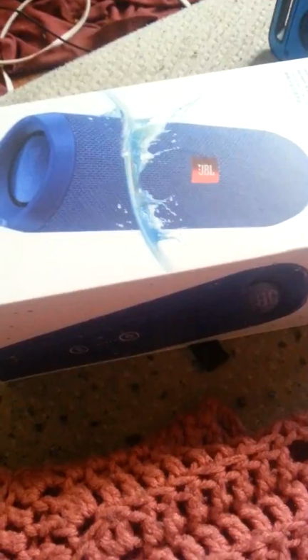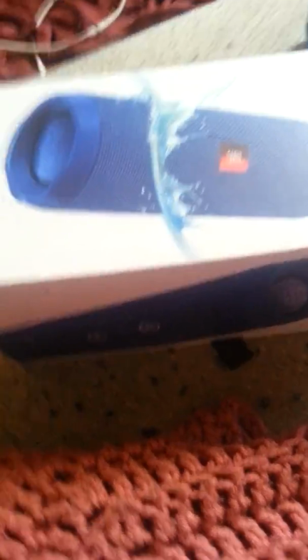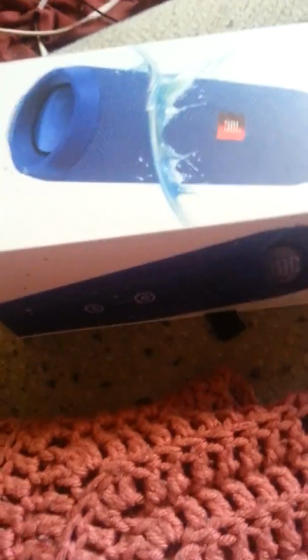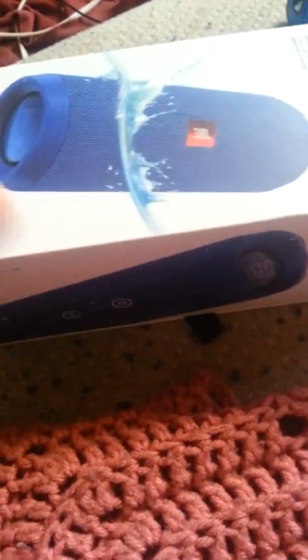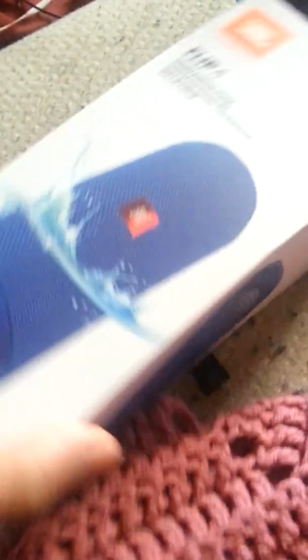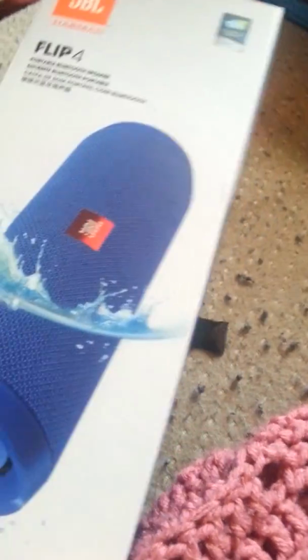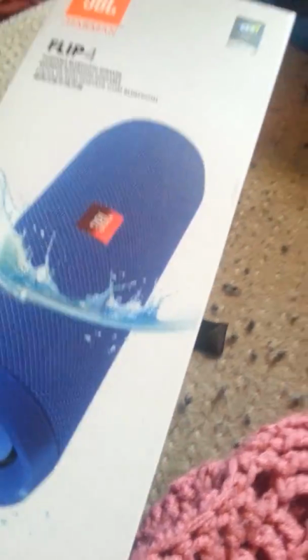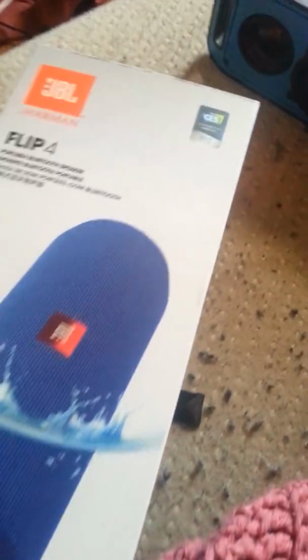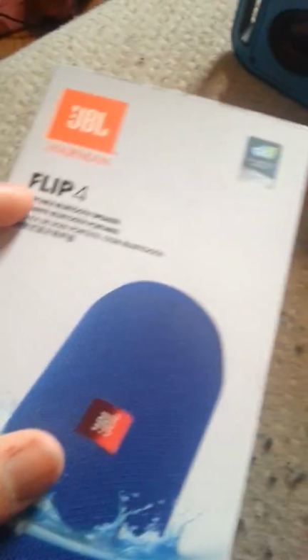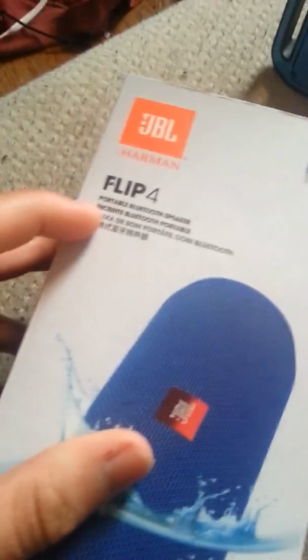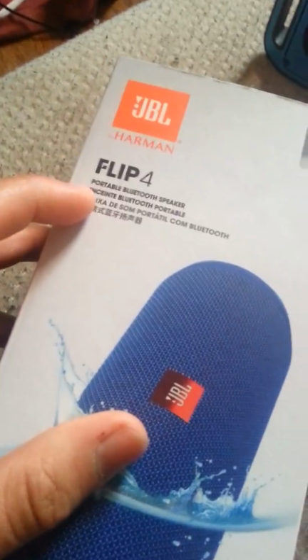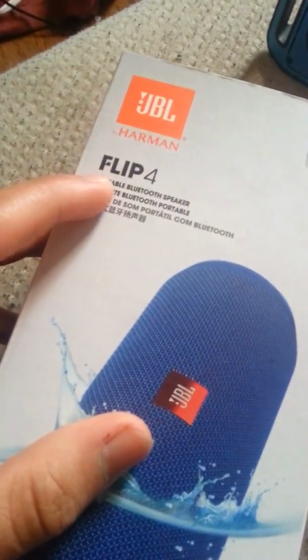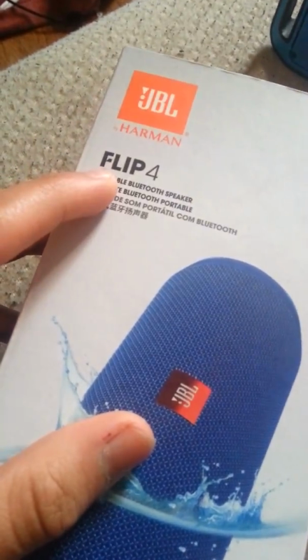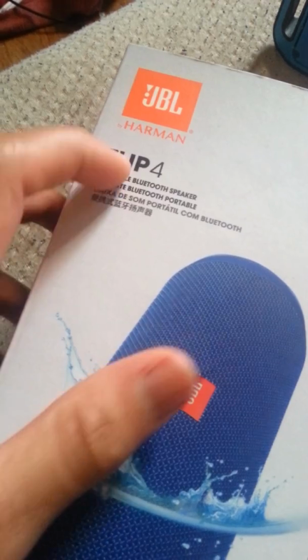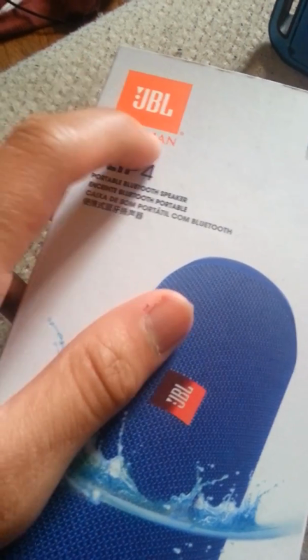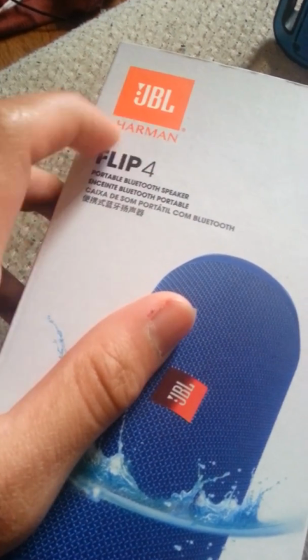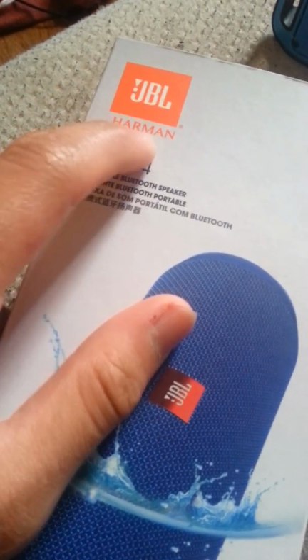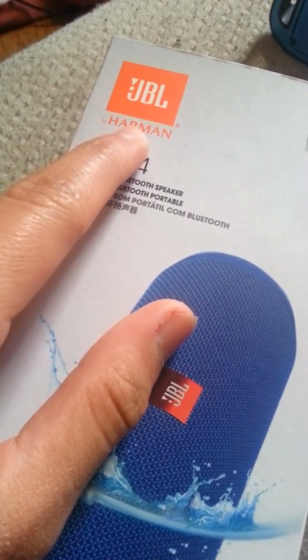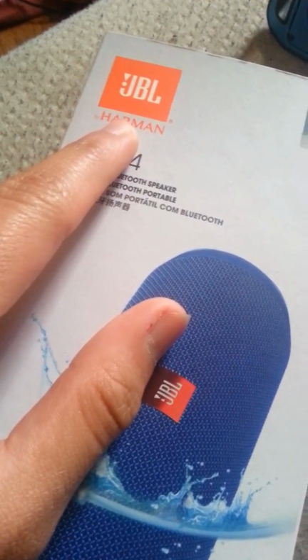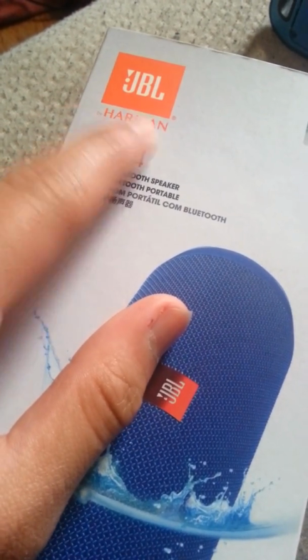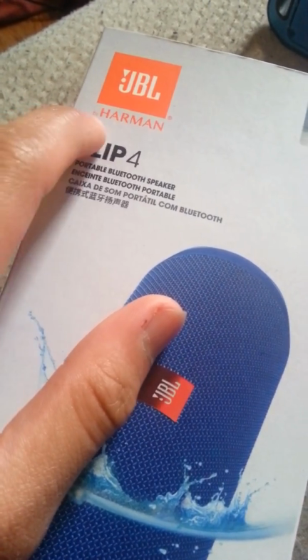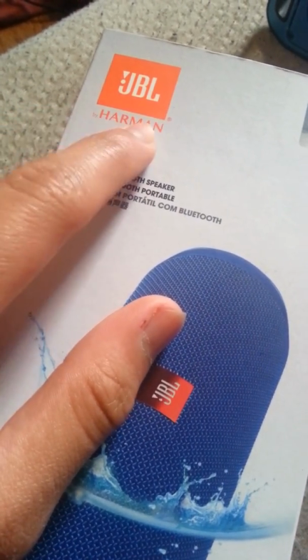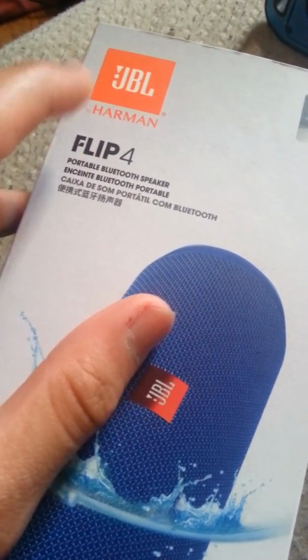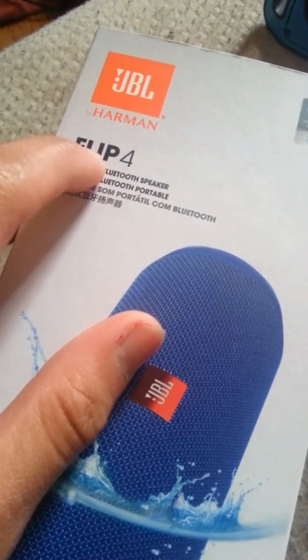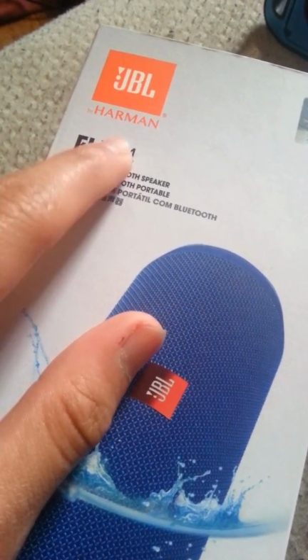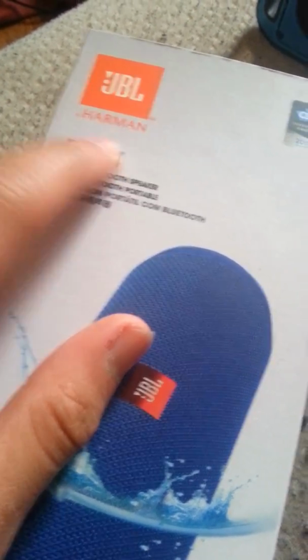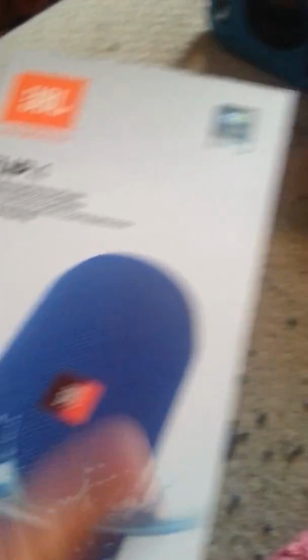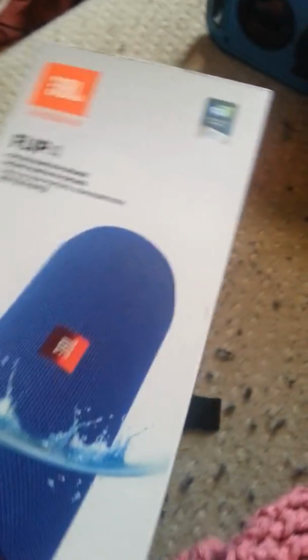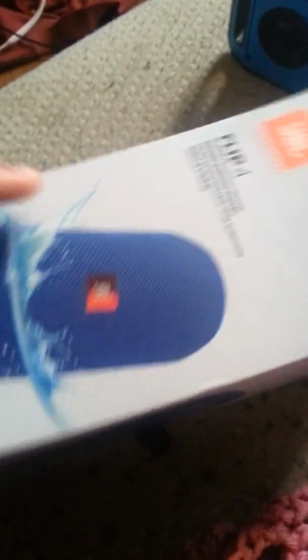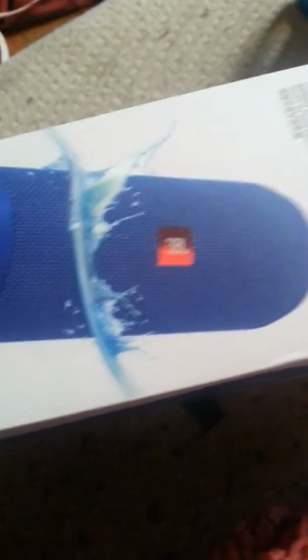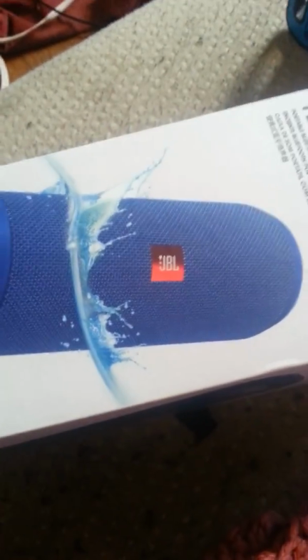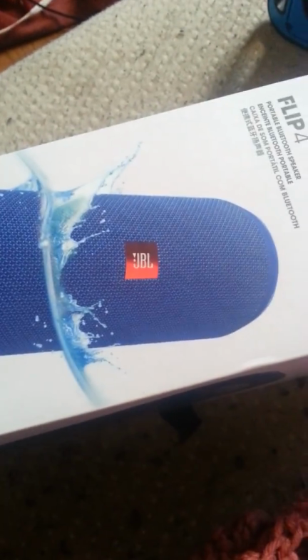I'm going to do the box review on the JBL — the name is Harman Flip 4, a waterproof Bluetooth speaker.